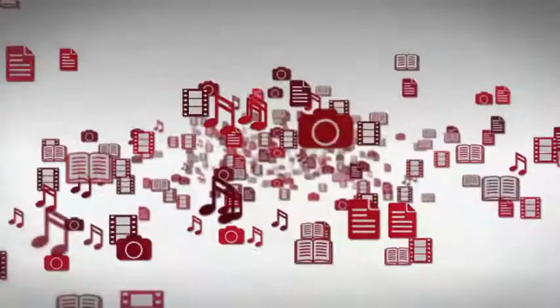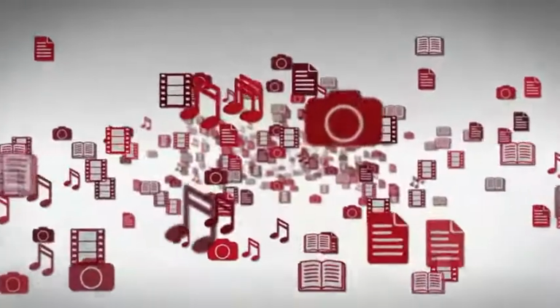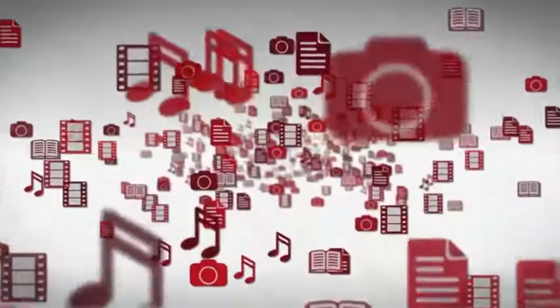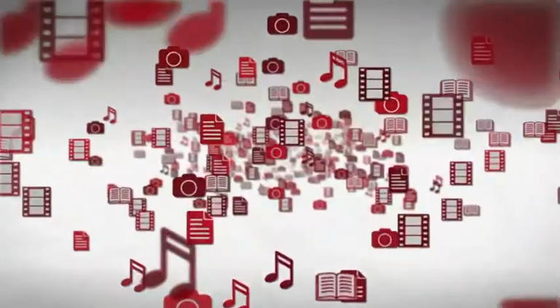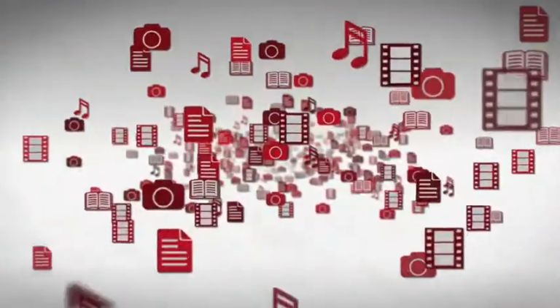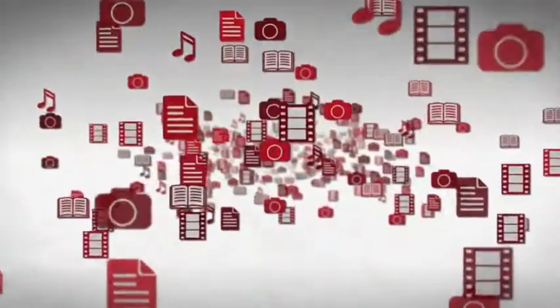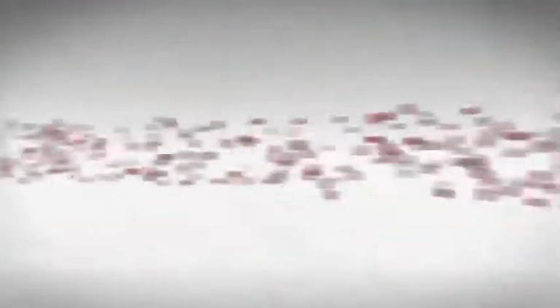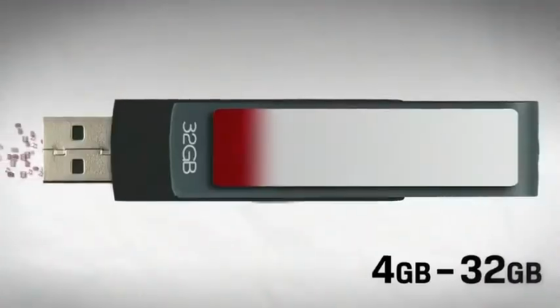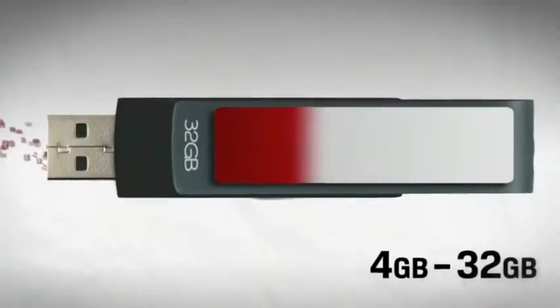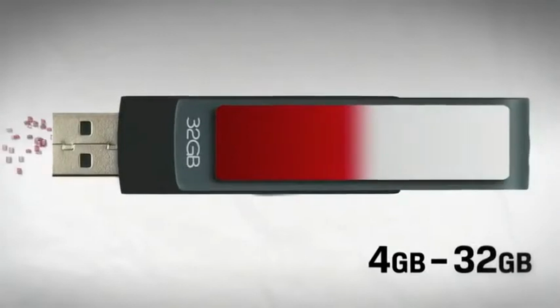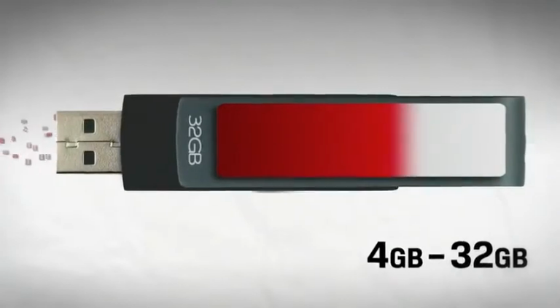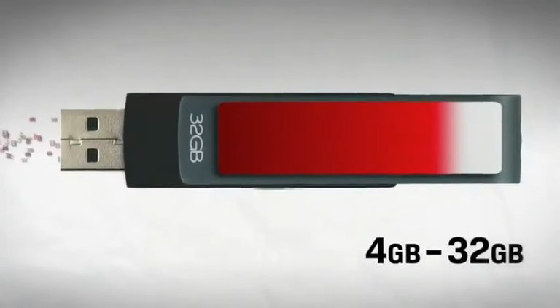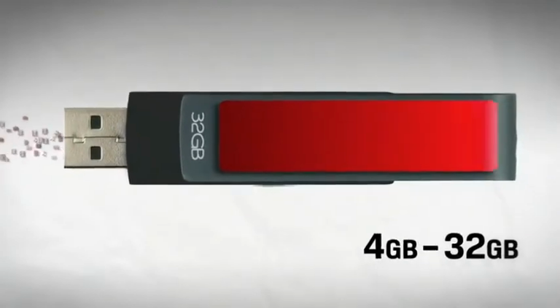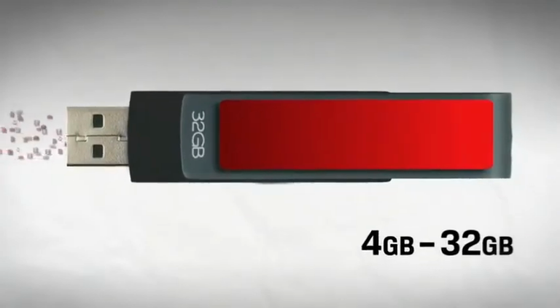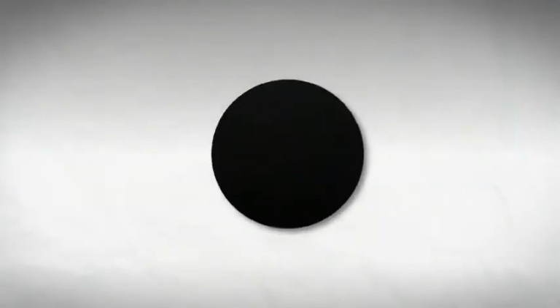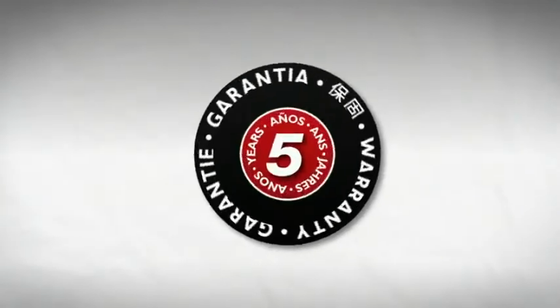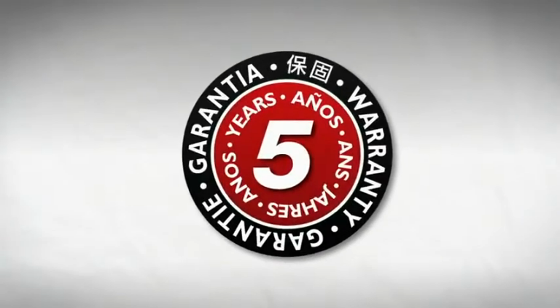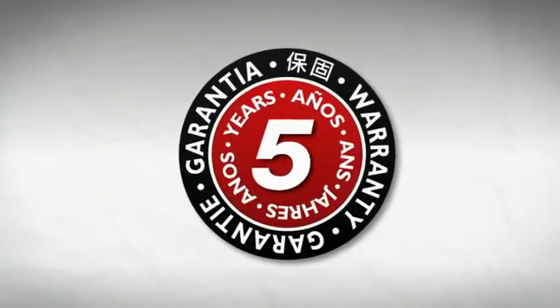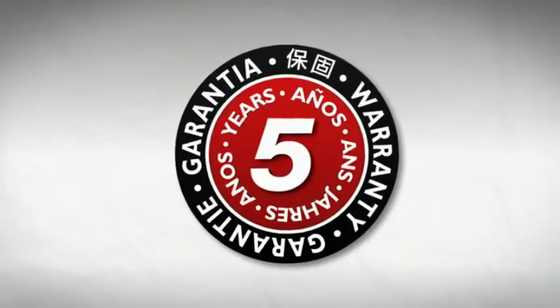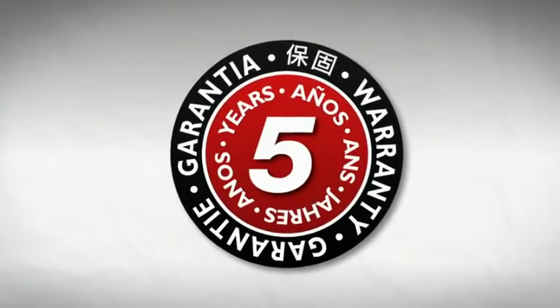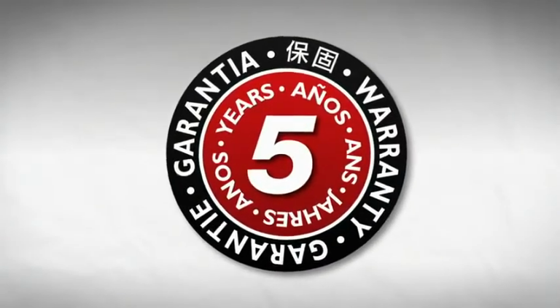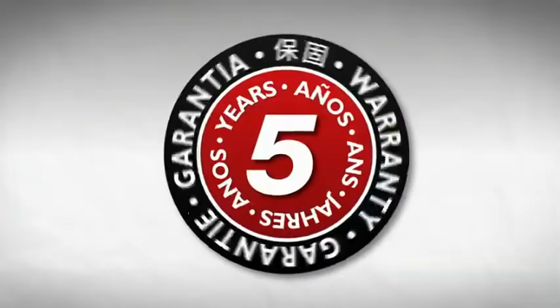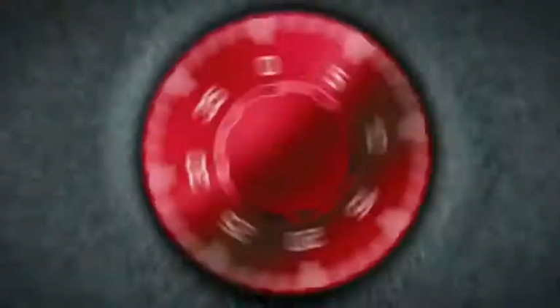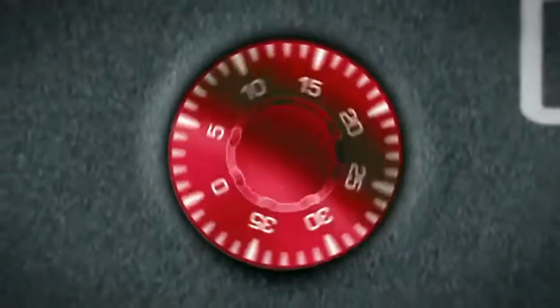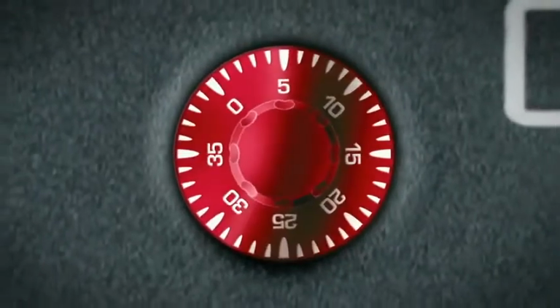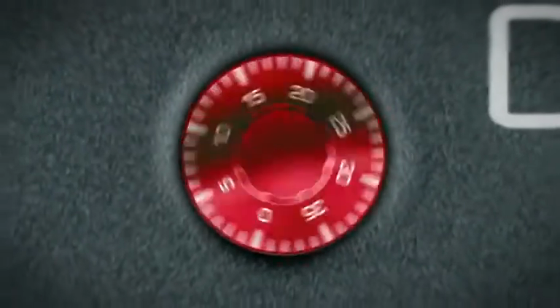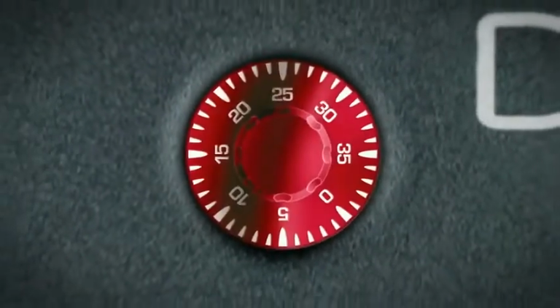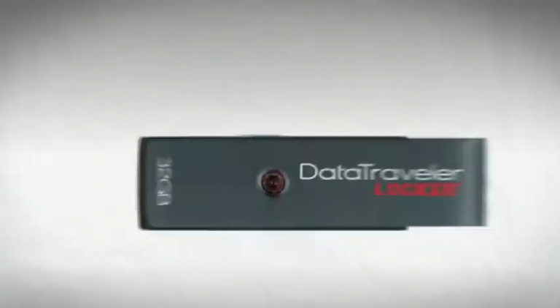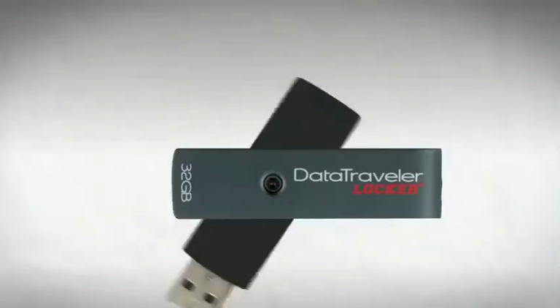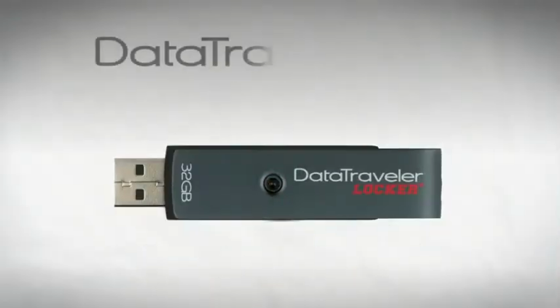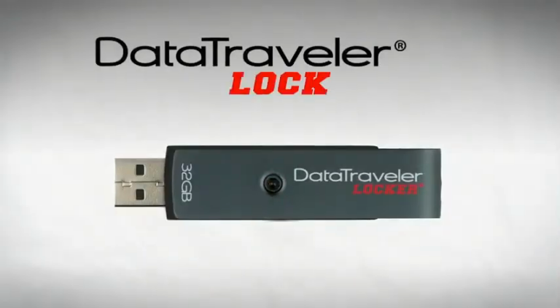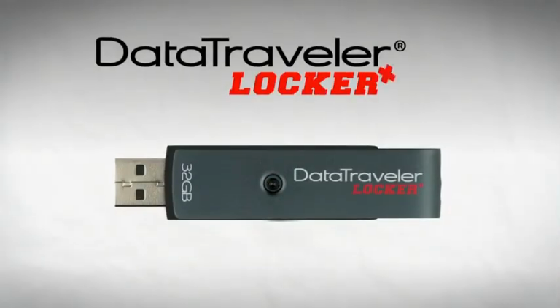With capacities up to 32GB, there's plenty of room for all the data you need to protect. Its 5-year warranty gives you added protection and peace of mind. Put a lock on your personal data. Put it on the DataTraveler Locker Plus.